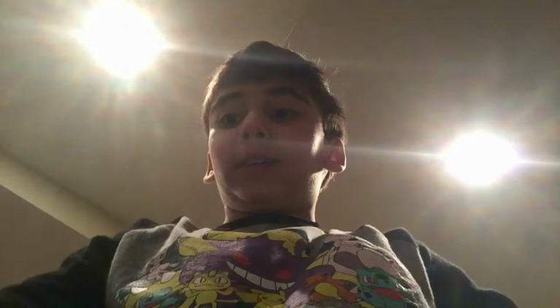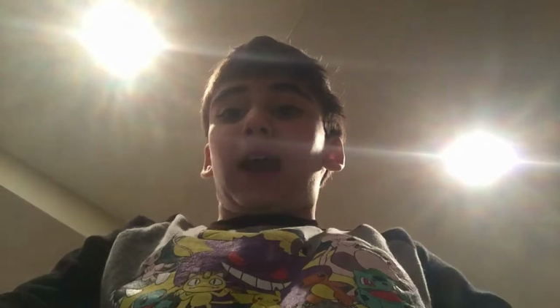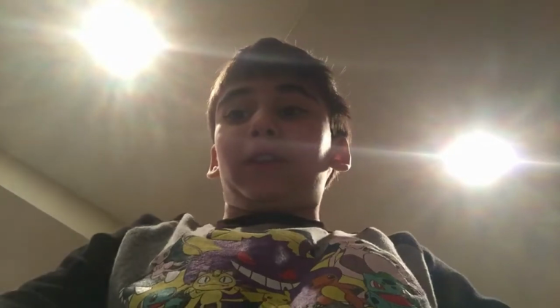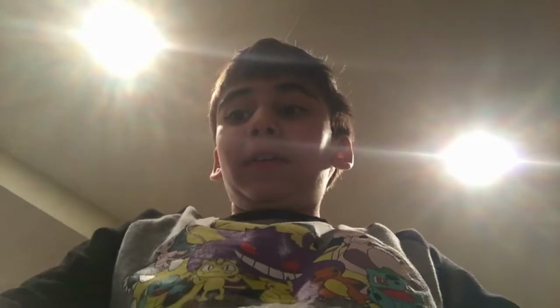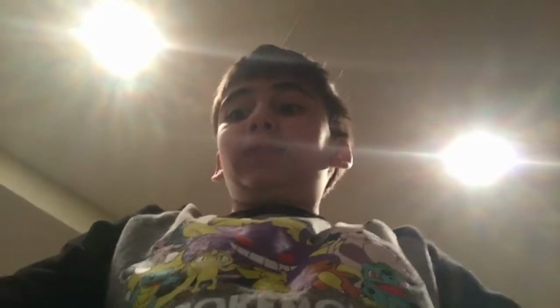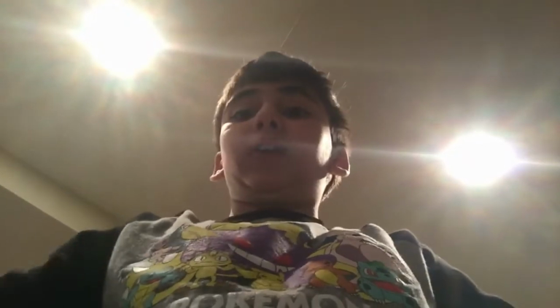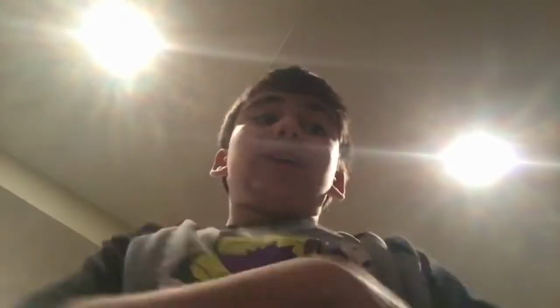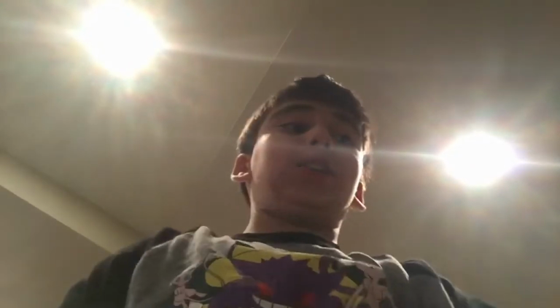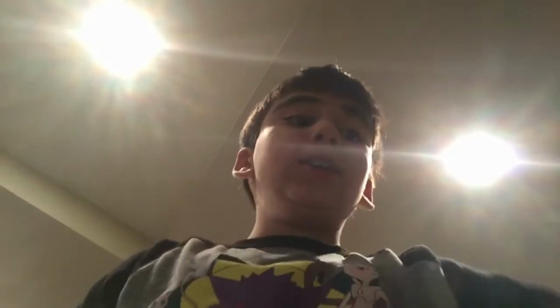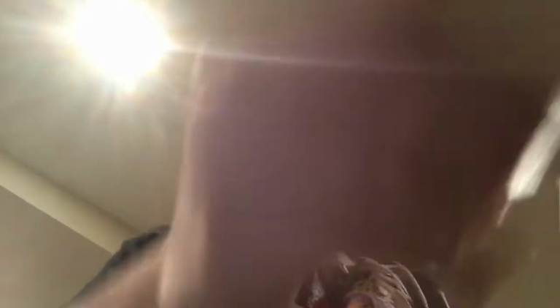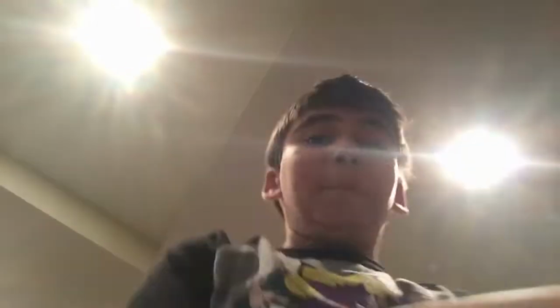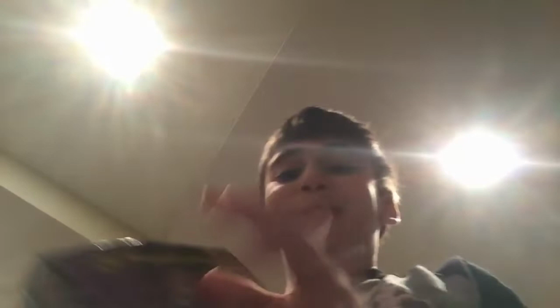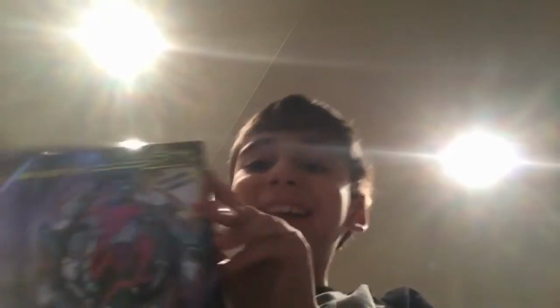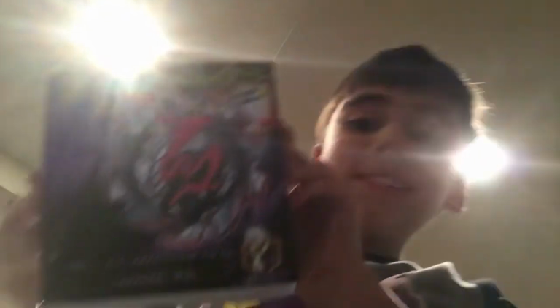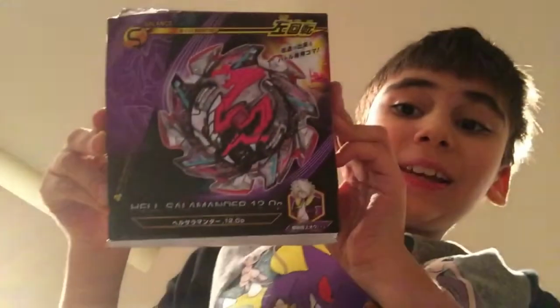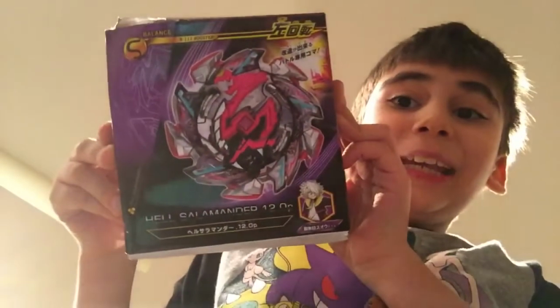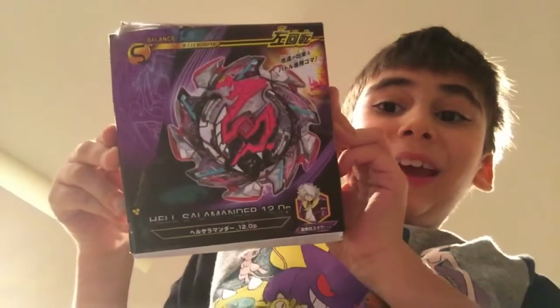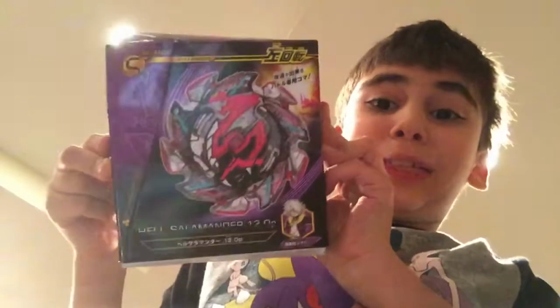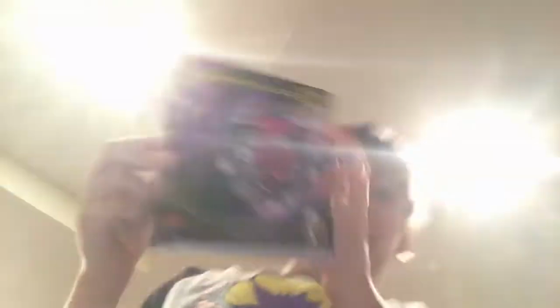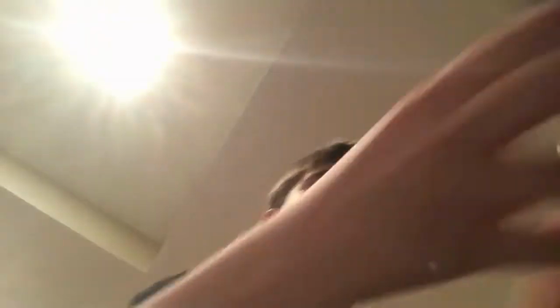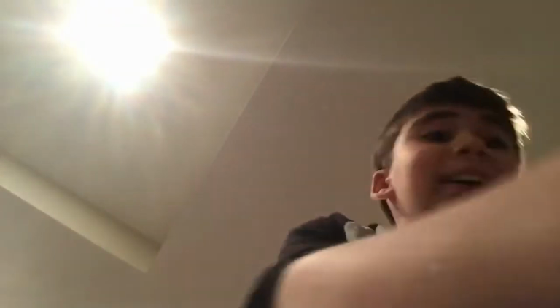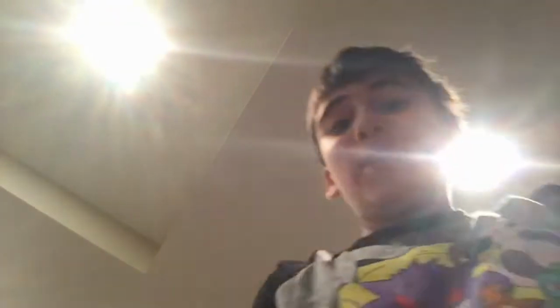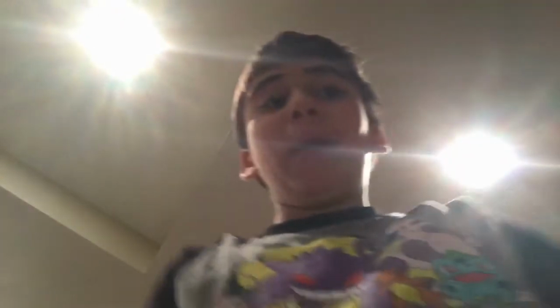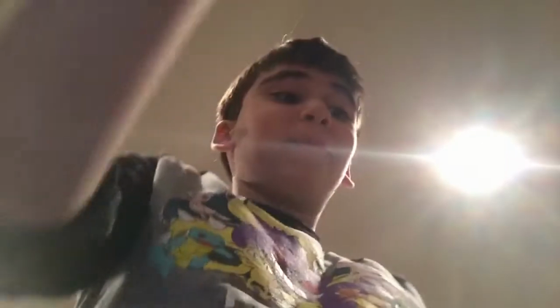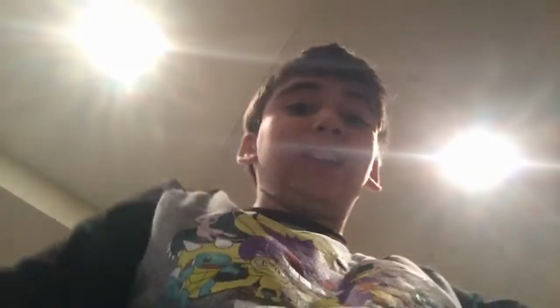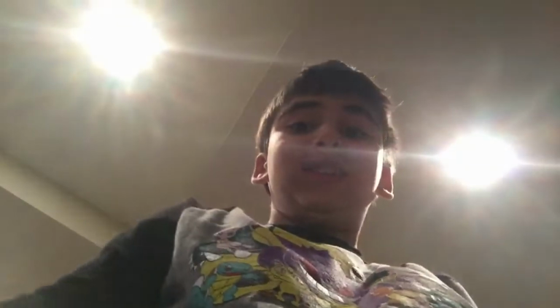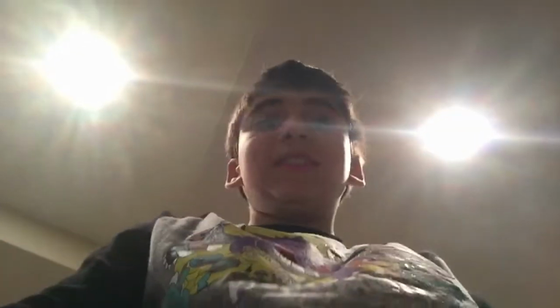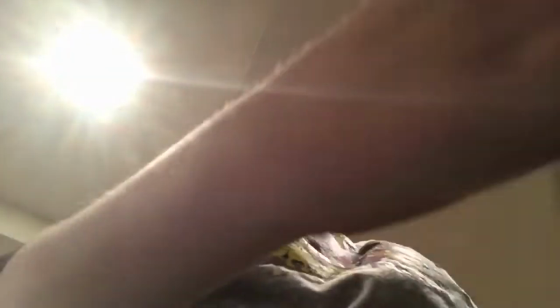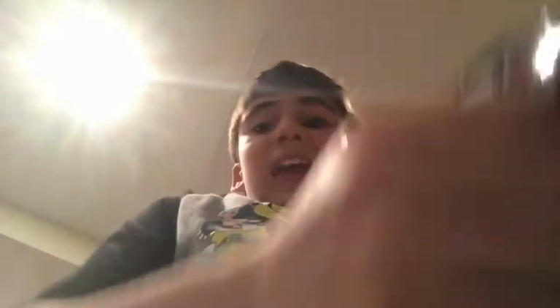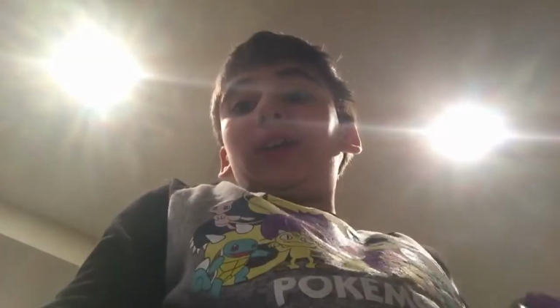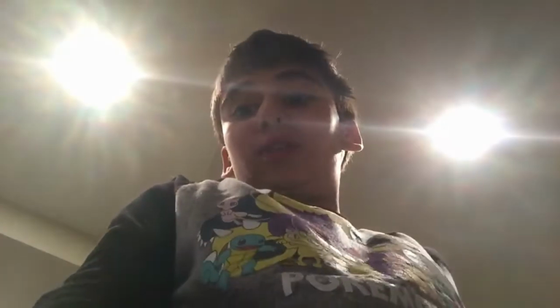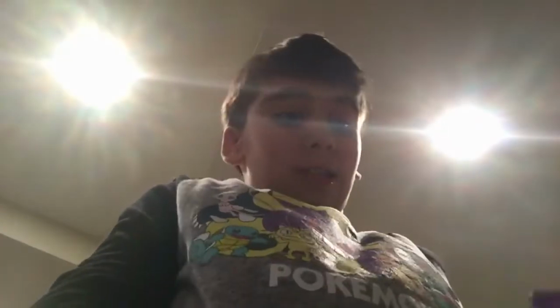Hello guys, it's Tylan. Today we are unboxing Heat Salamander — the time has come finally — and we're gonna do some battling with it.